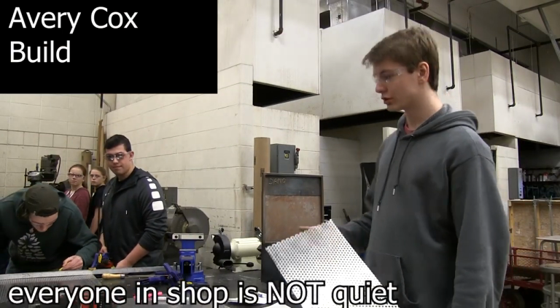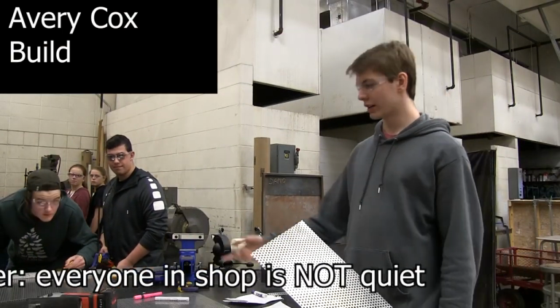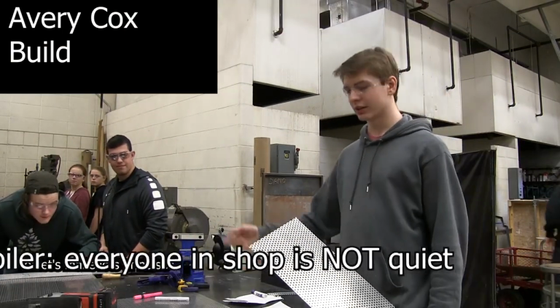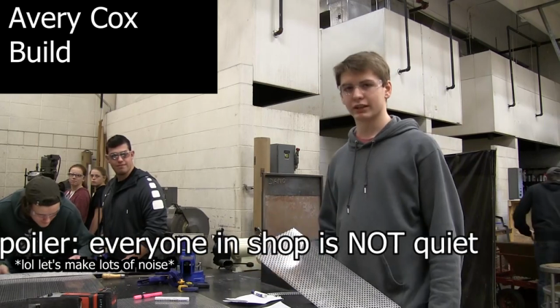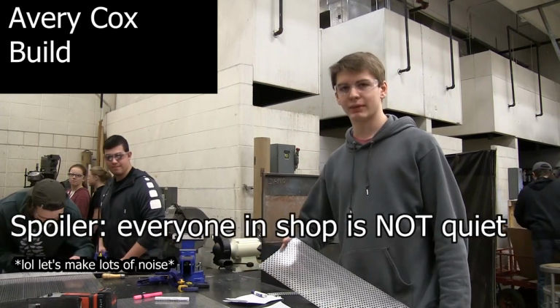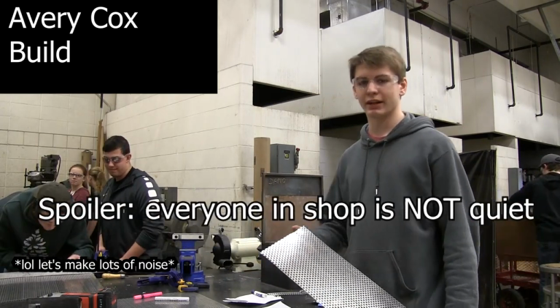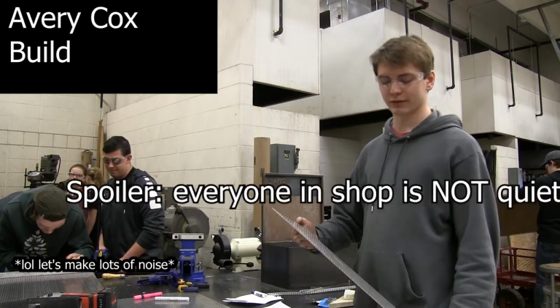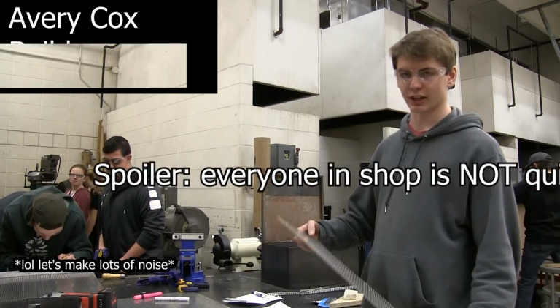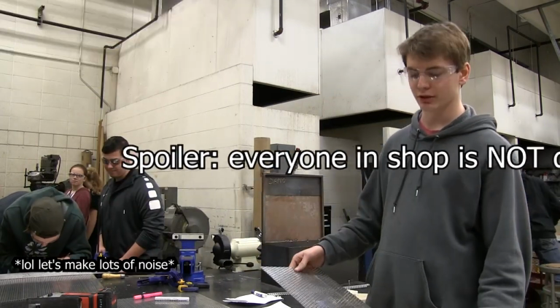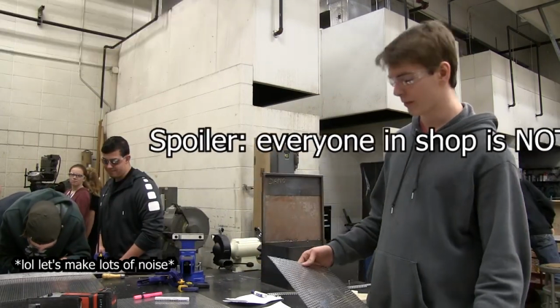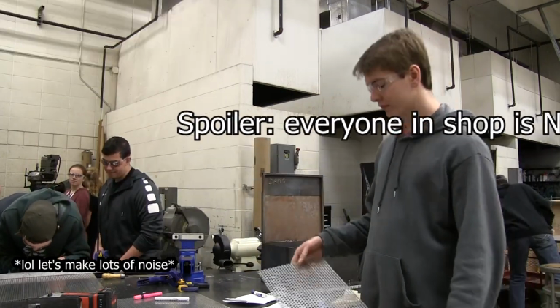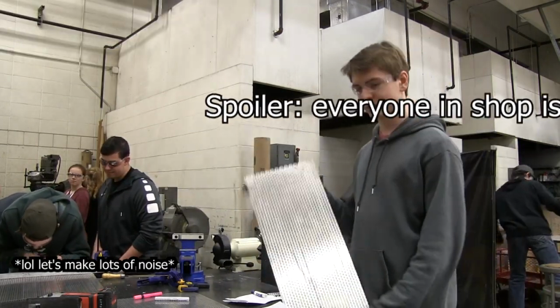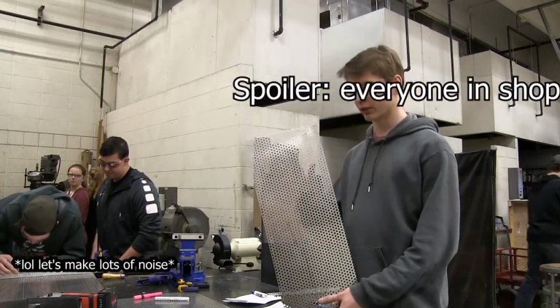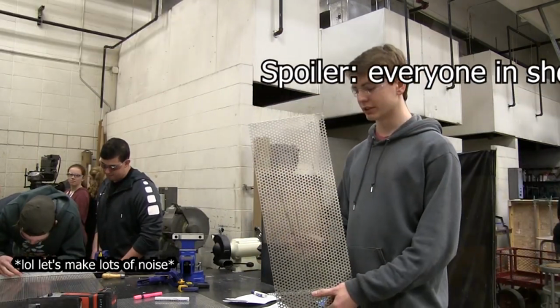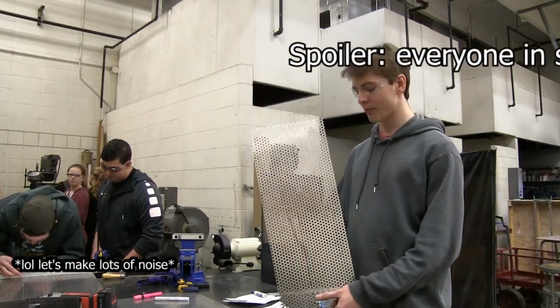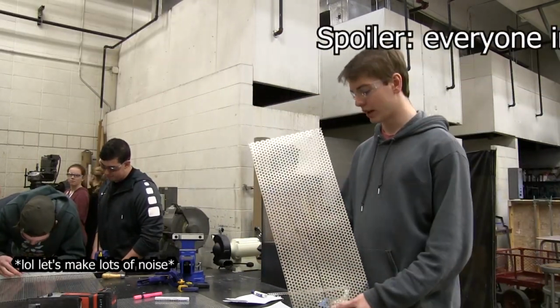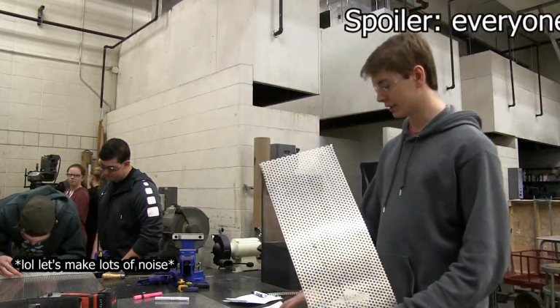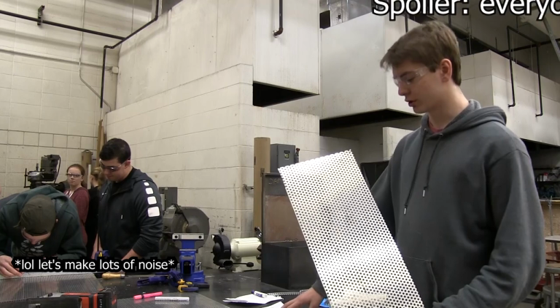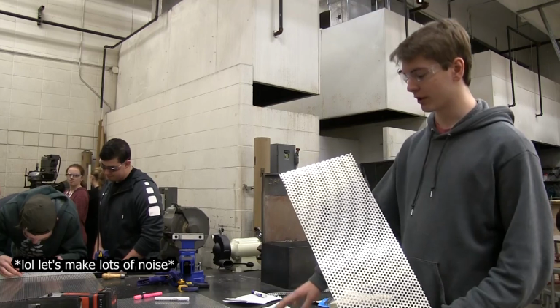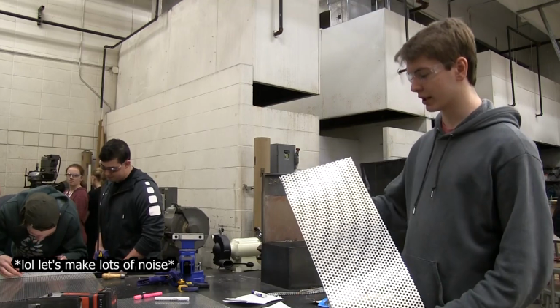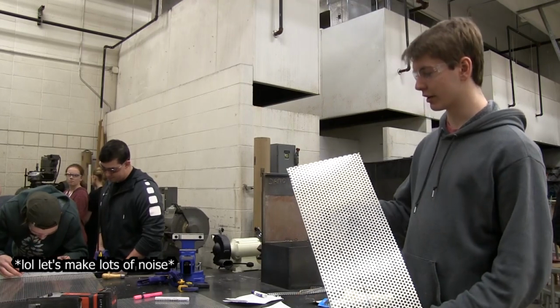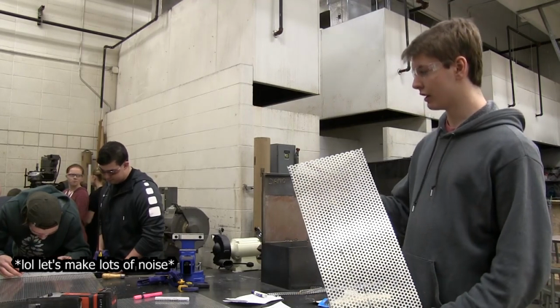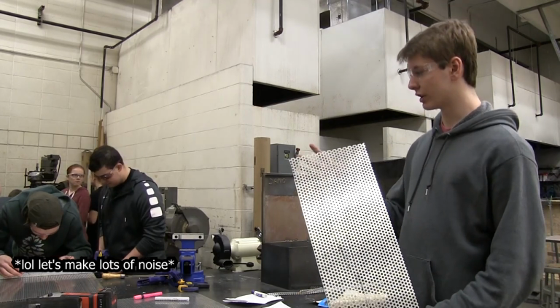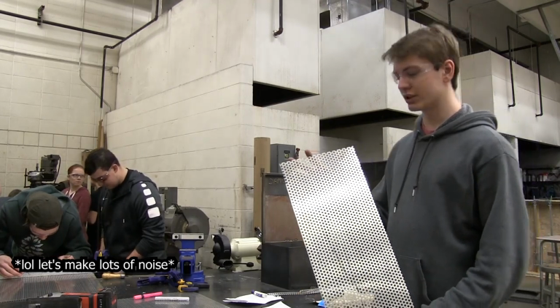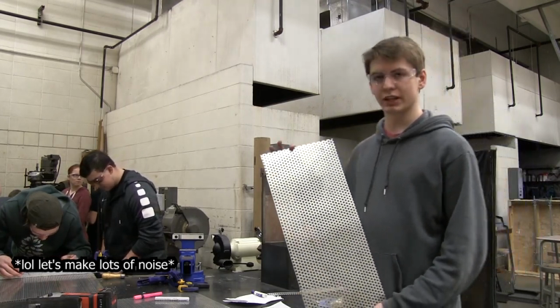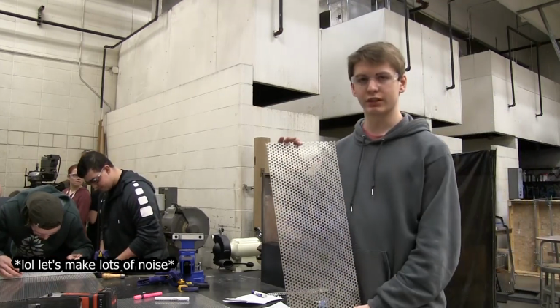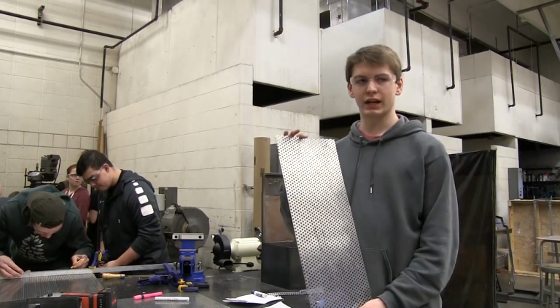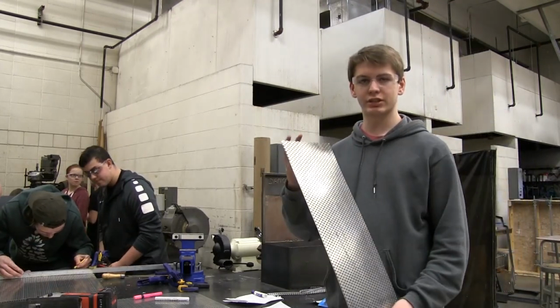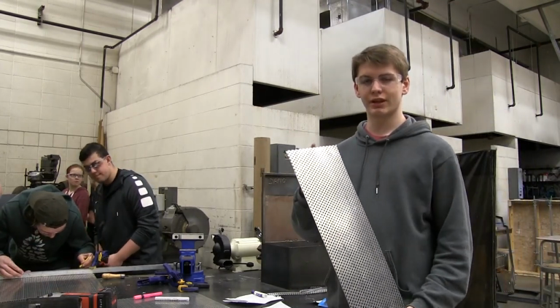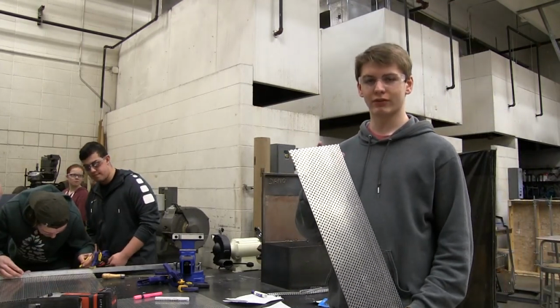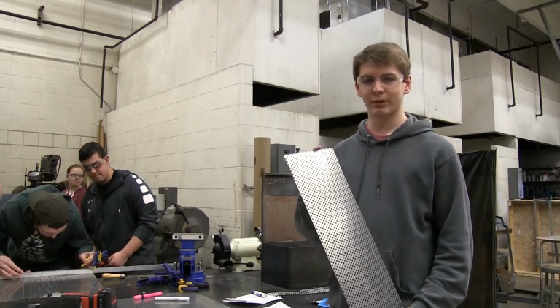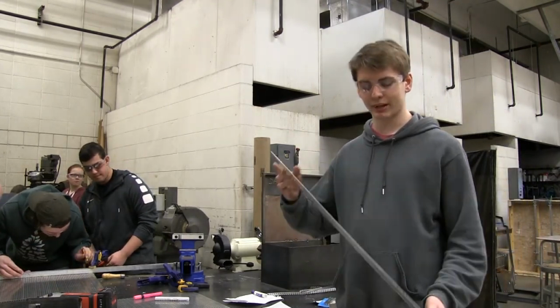Right now we're cutting the belly pan out for the bottom of the robot. This is the material we're using and here's our blueprint. We're cutting out 22 inches by 25 inches for the belly pan.